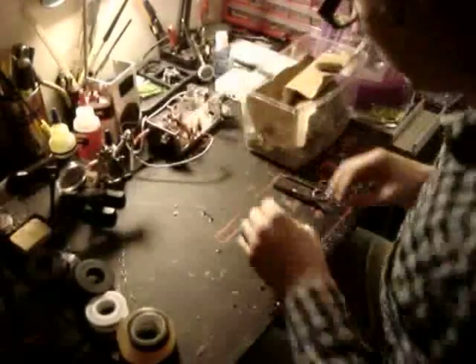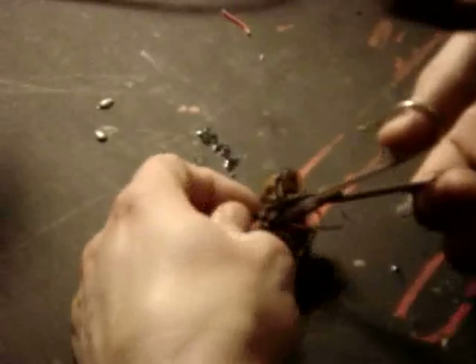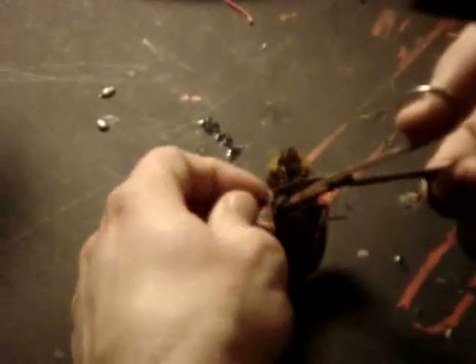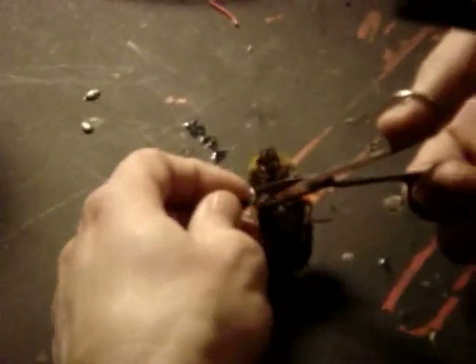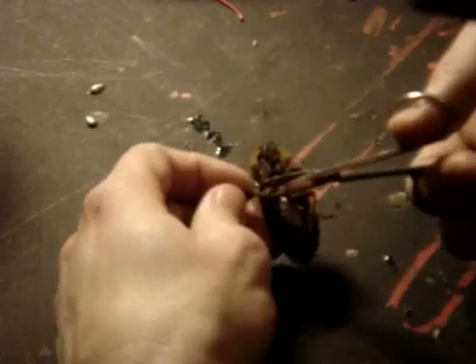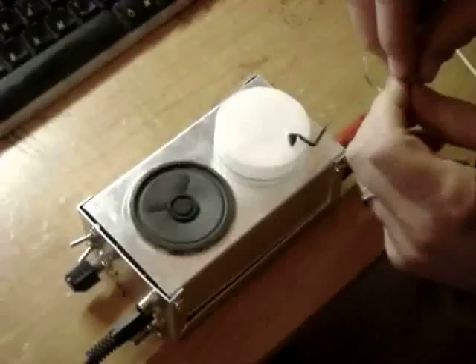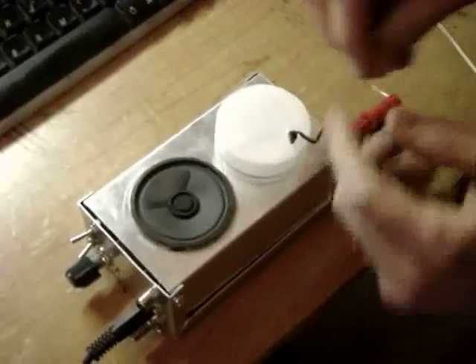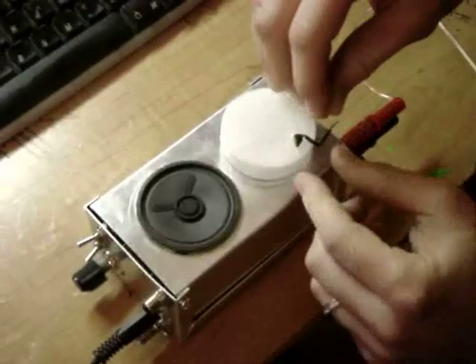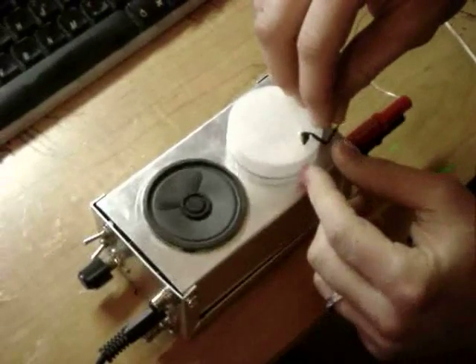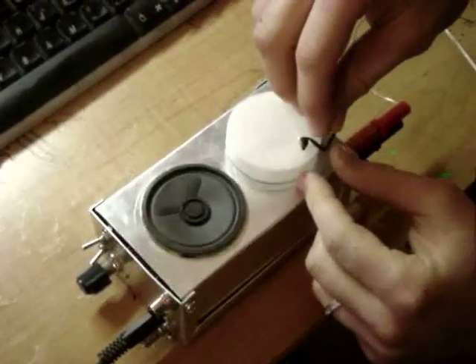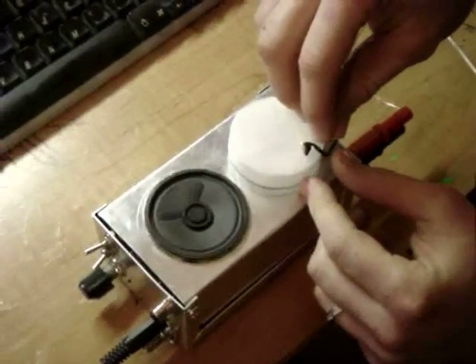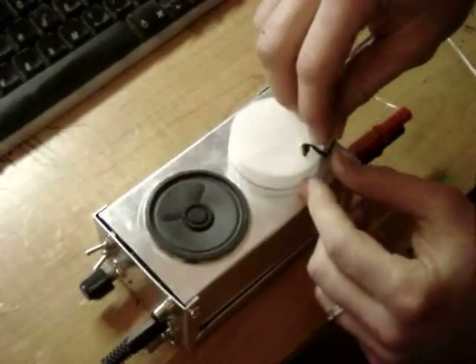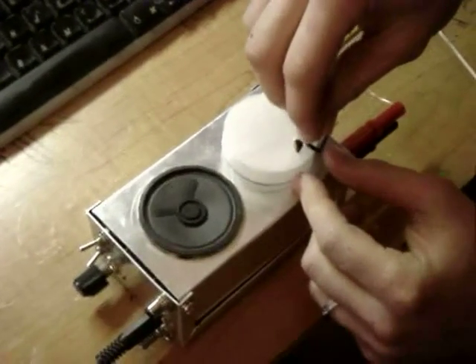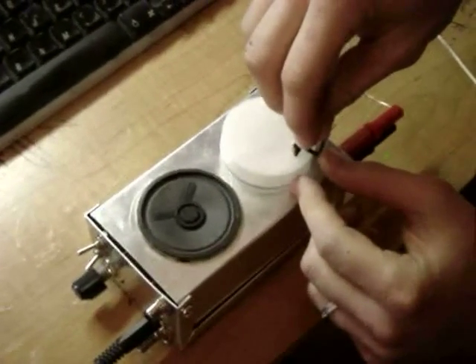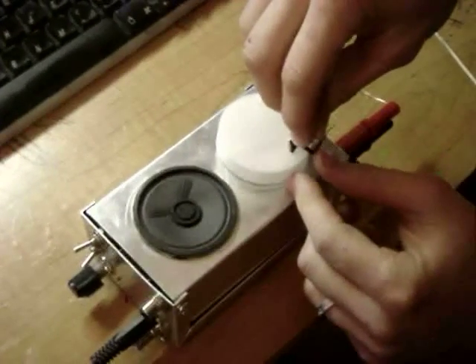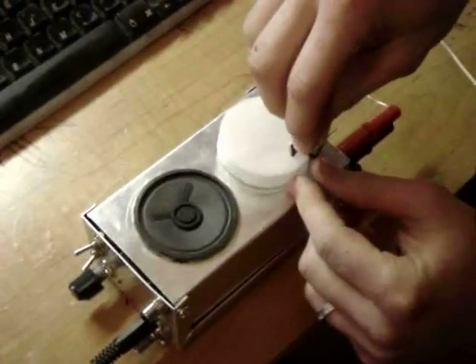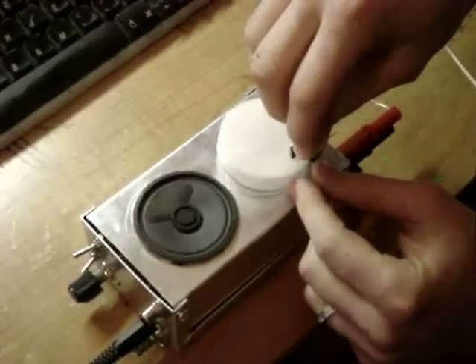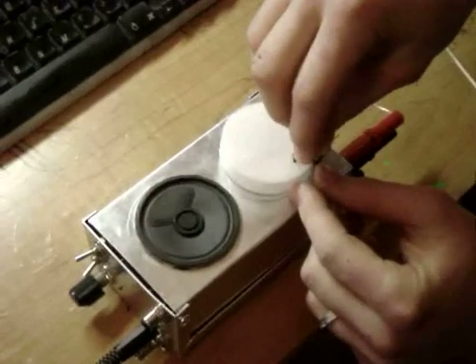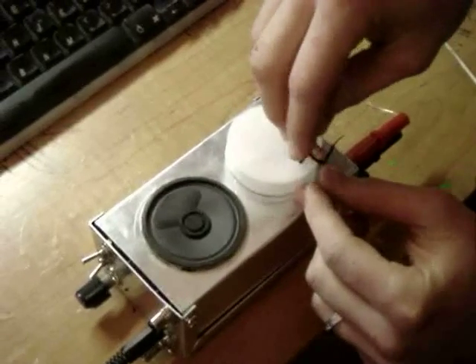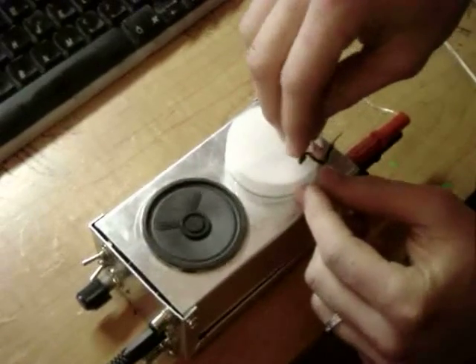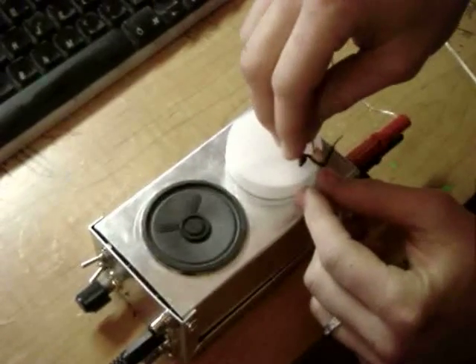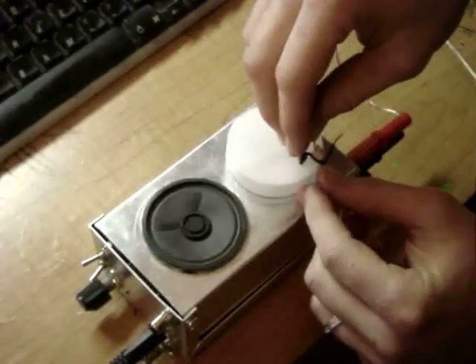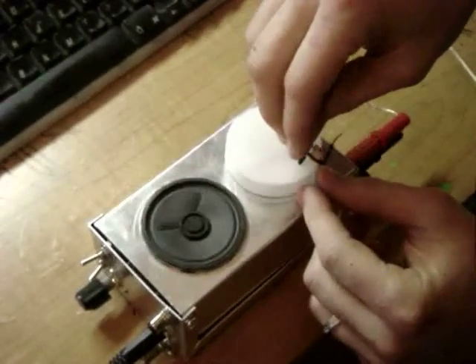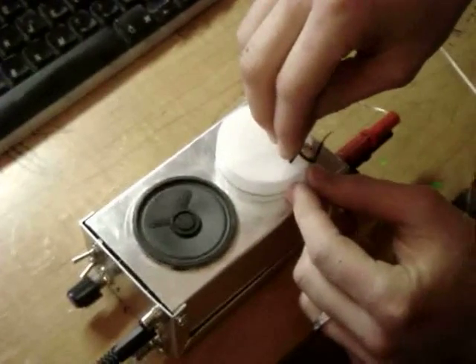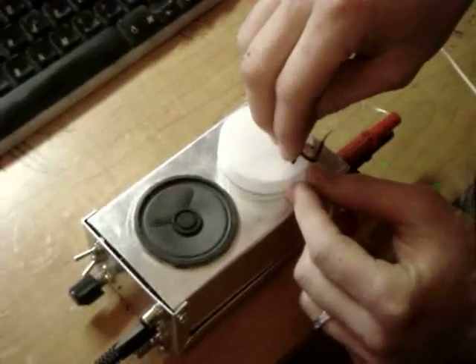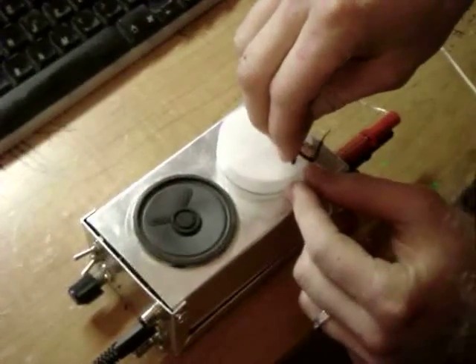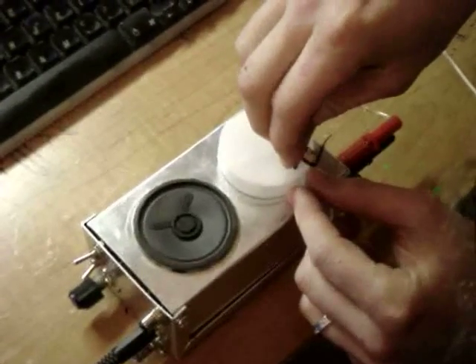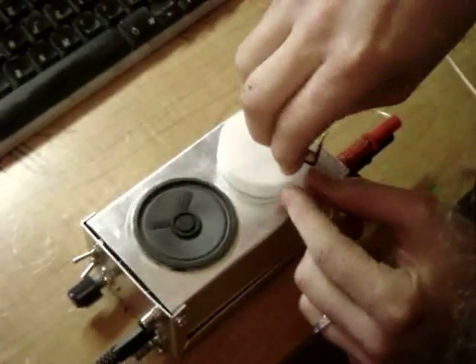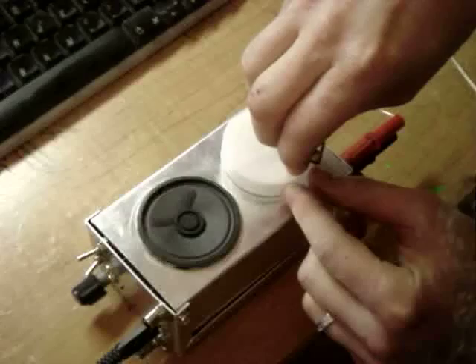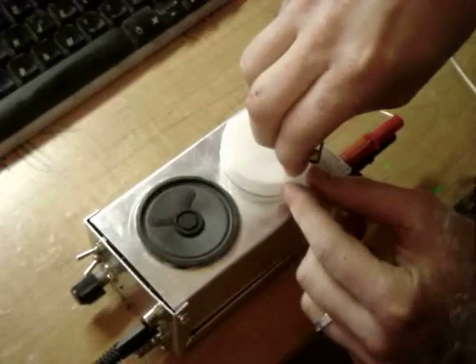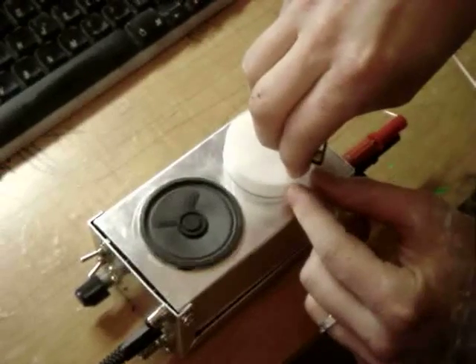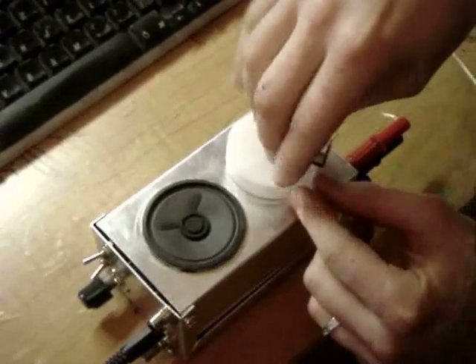And then carefully cut off one of its legs. Don't worry, they grow back. Now, stick the recording electrodes — there's two of them. One in the femur where the nerves are, and one in the coxa as the ground. And simply turn the Spiker Box on.